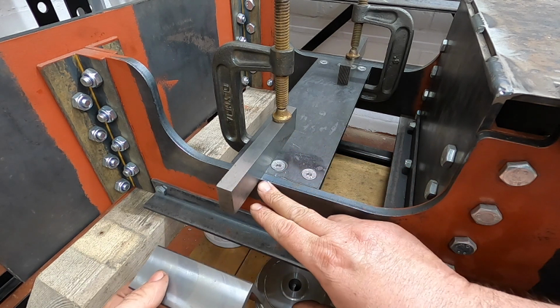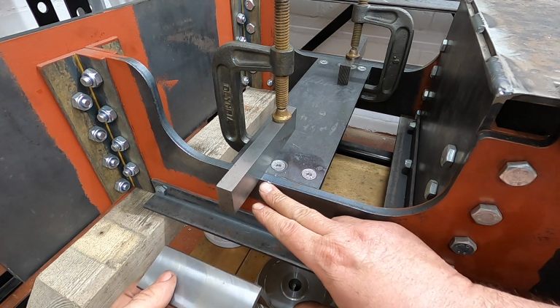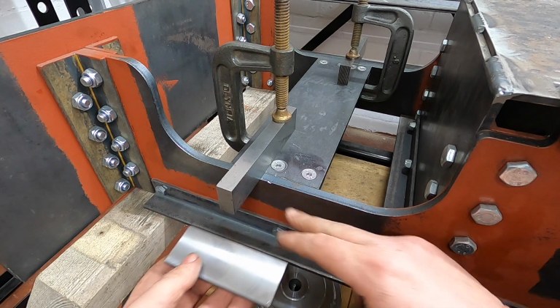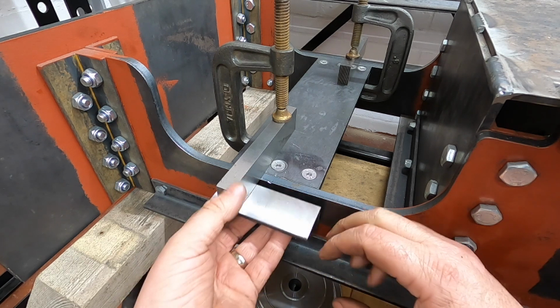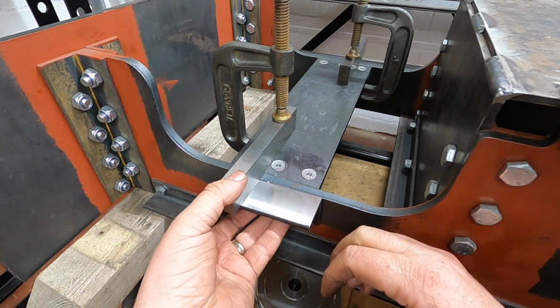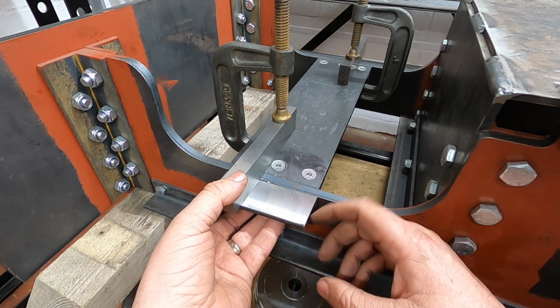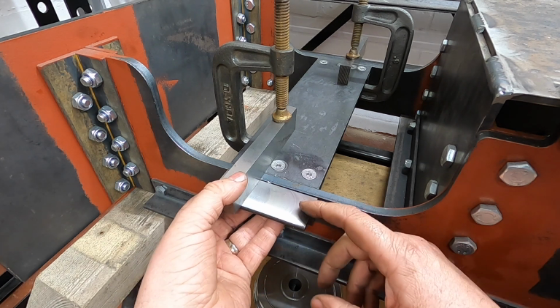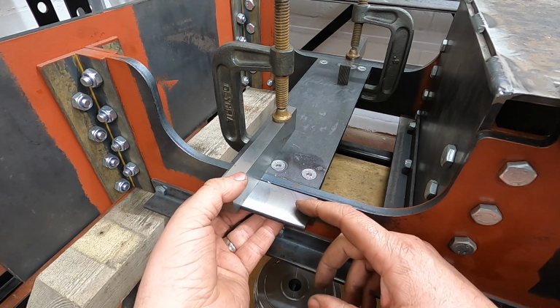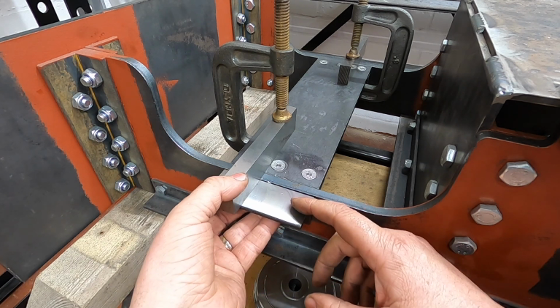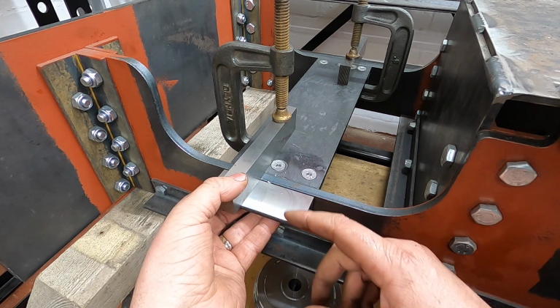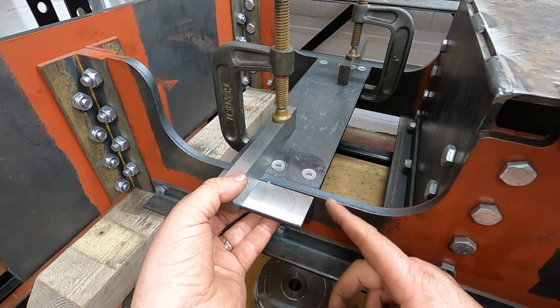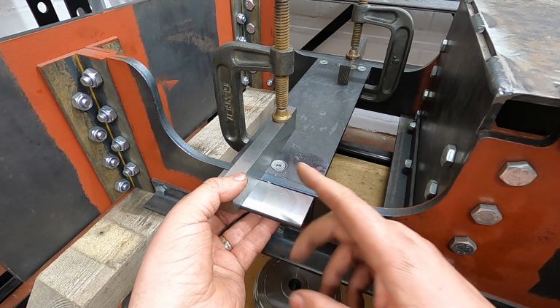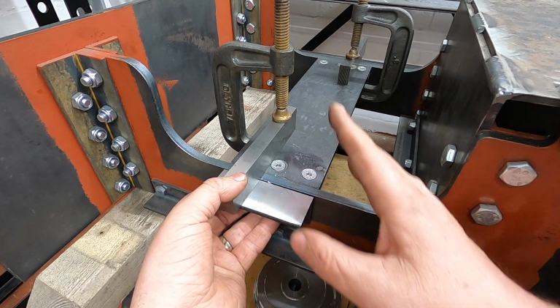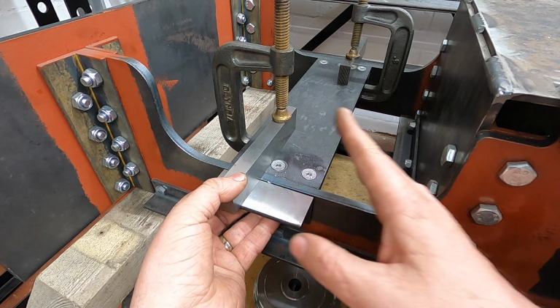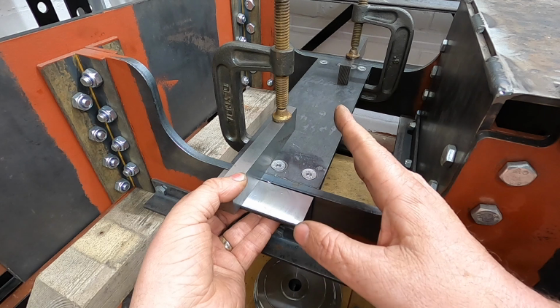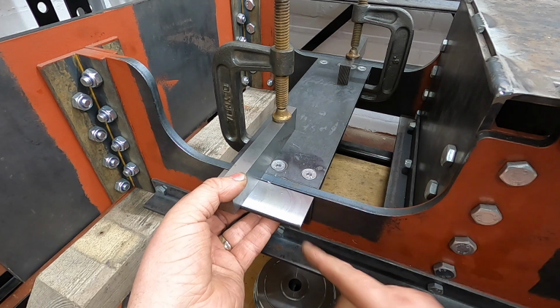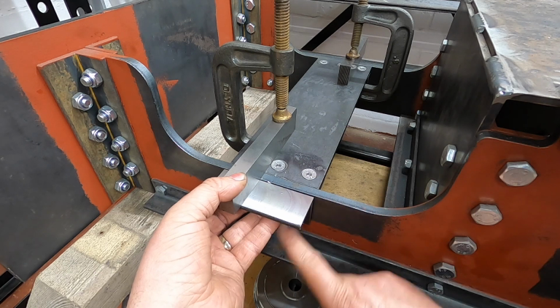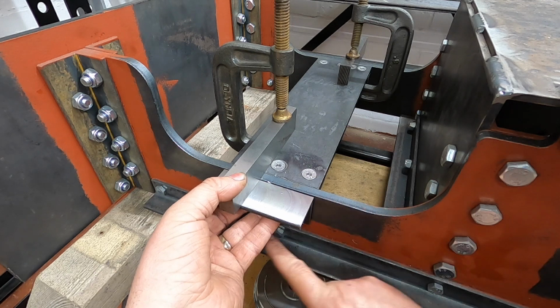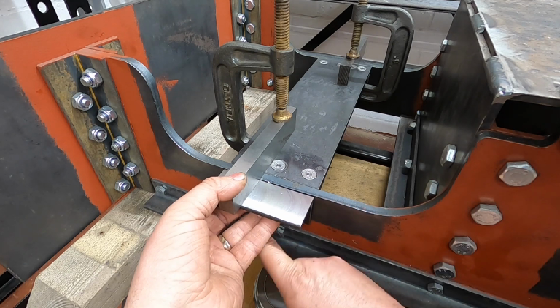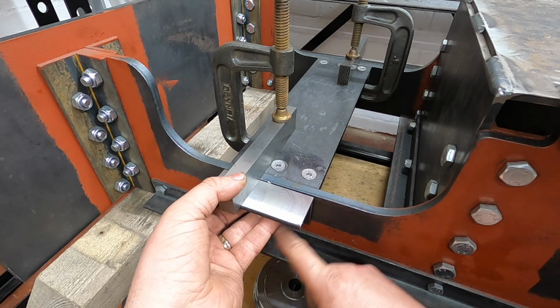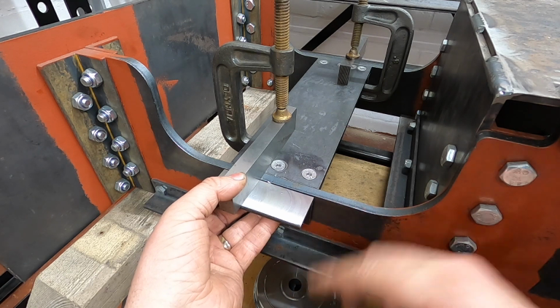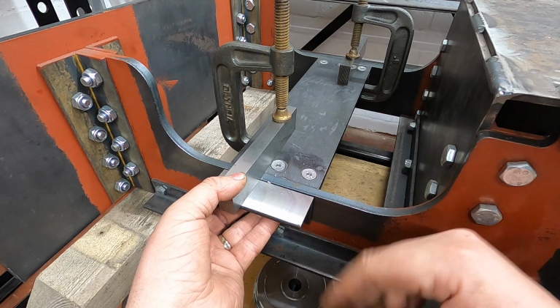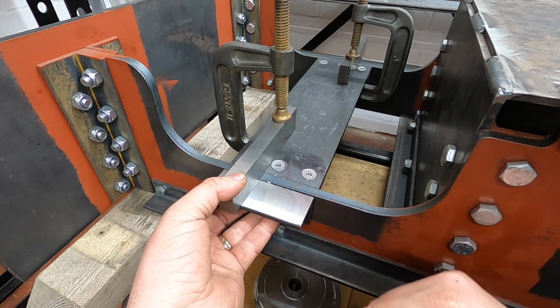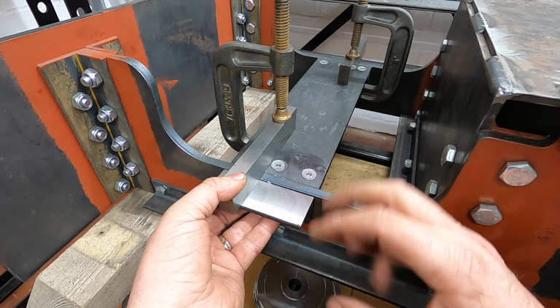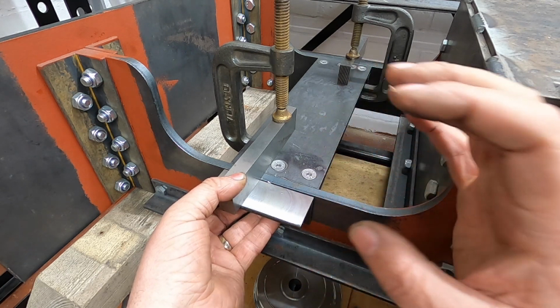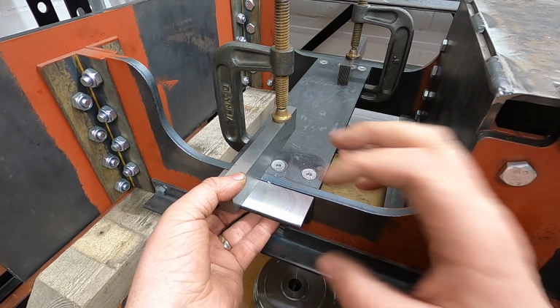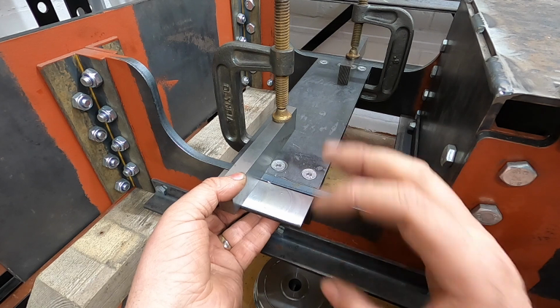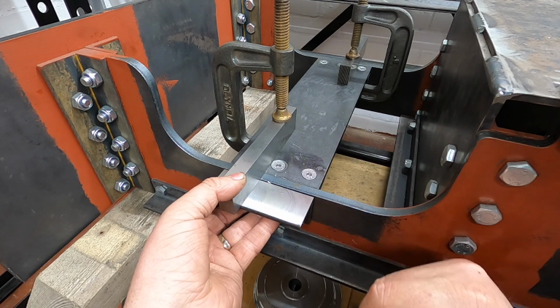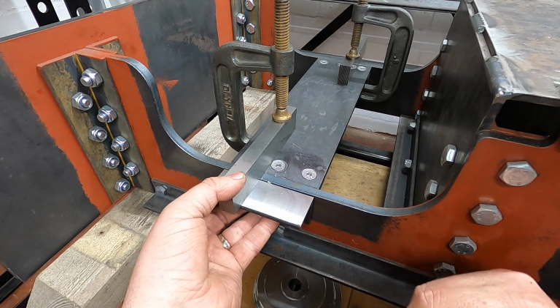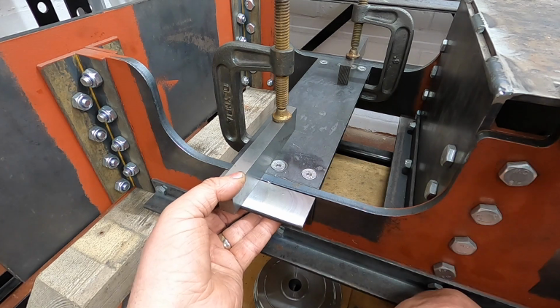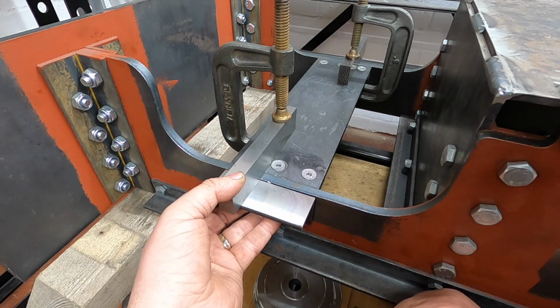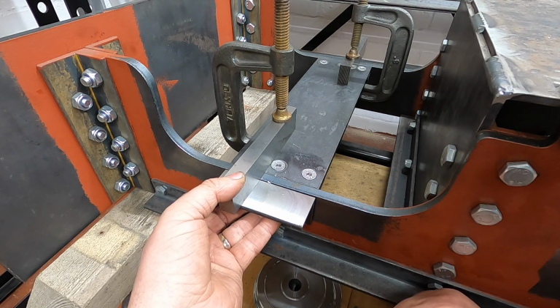There's a bit of swarf there we need to get rid of that first. So we need to get all this set up, lined up, and then I can drill the holes and then open everything up to take an 8mm bolt. It looks quite smart.